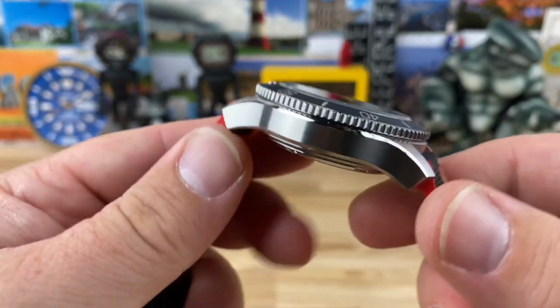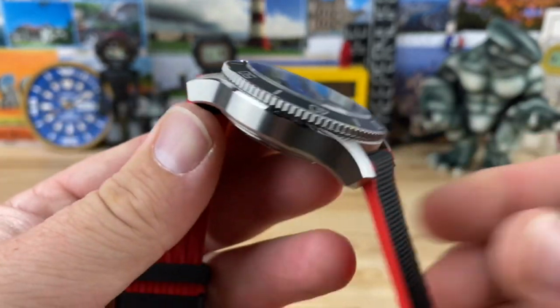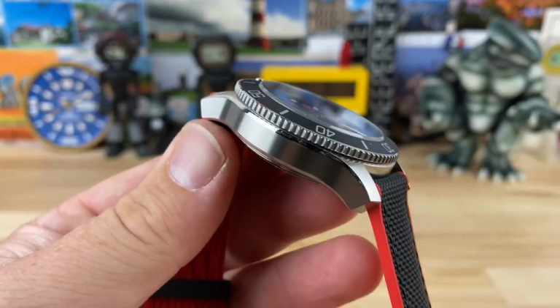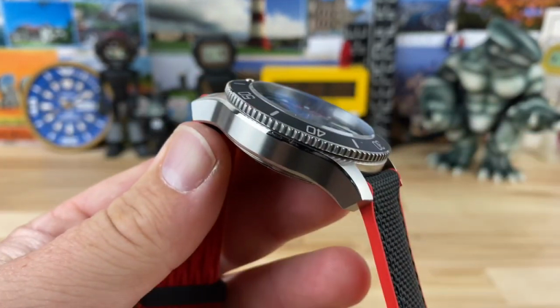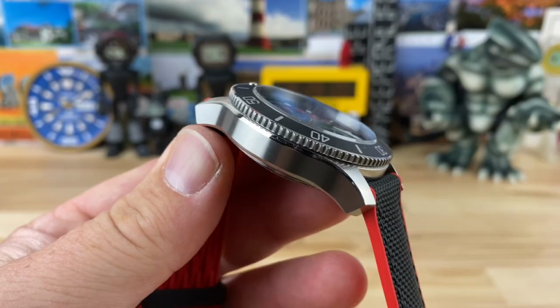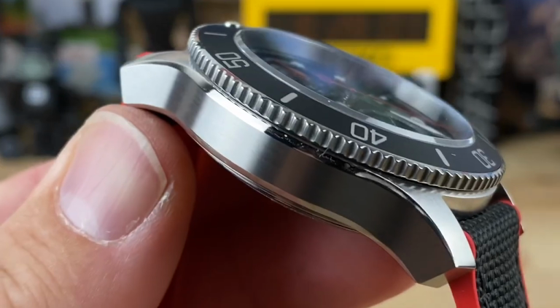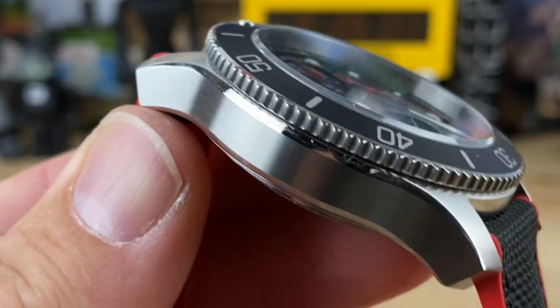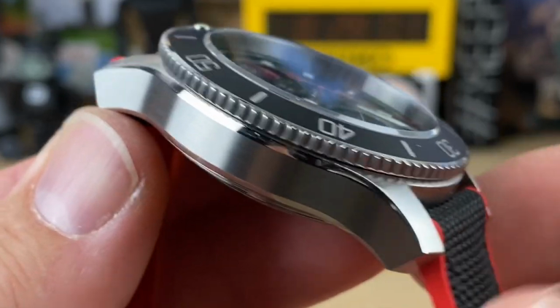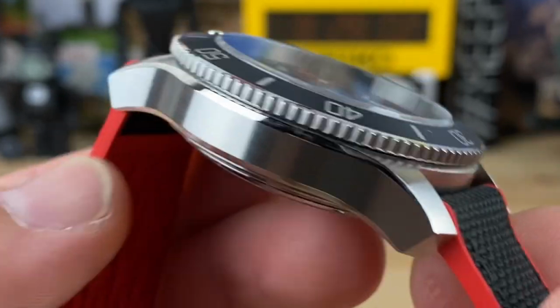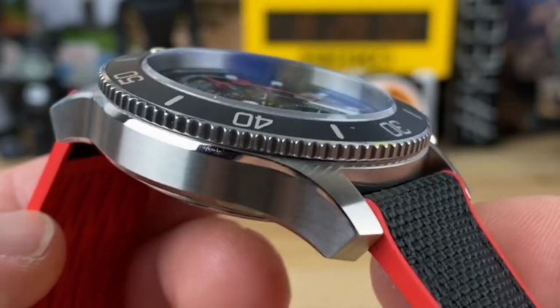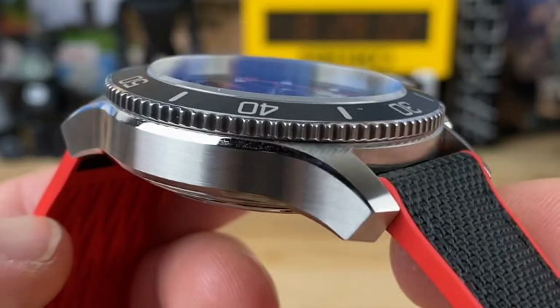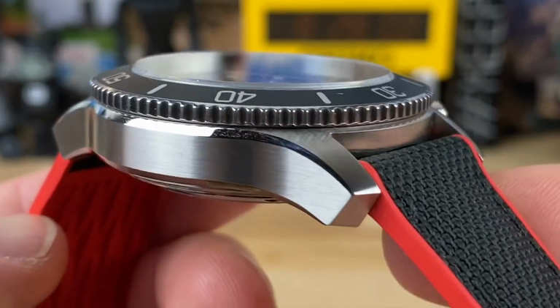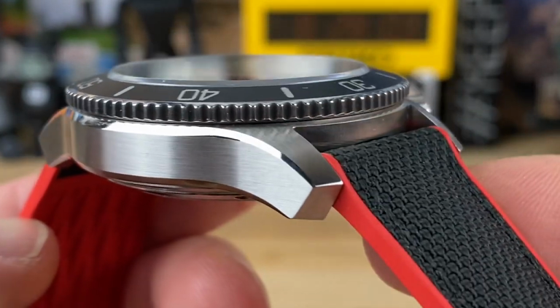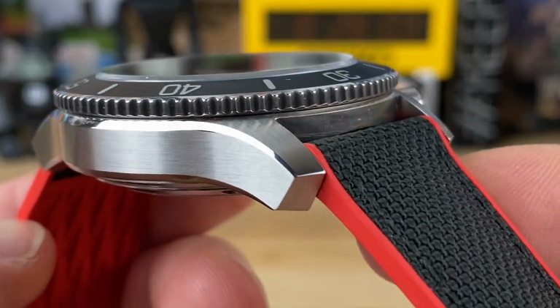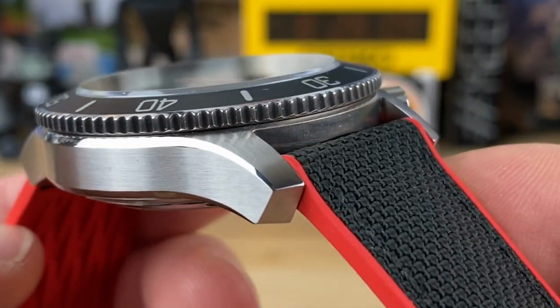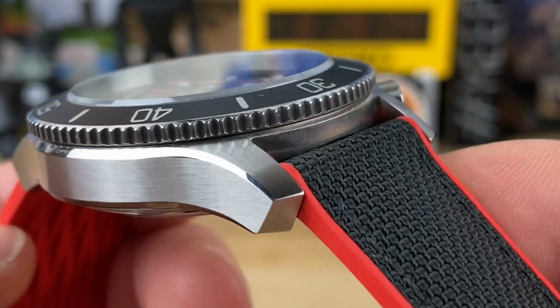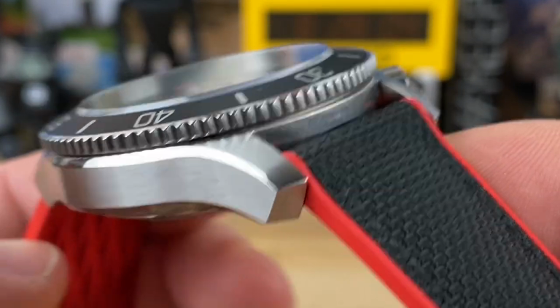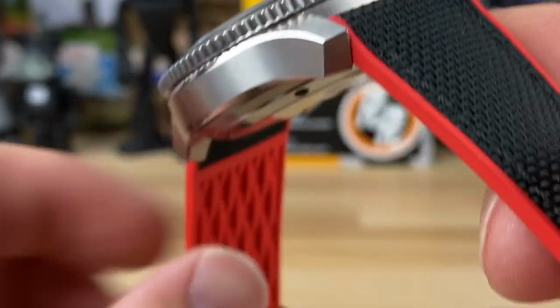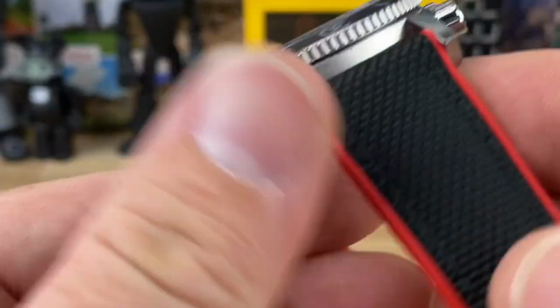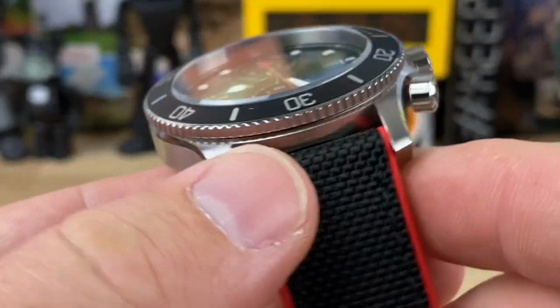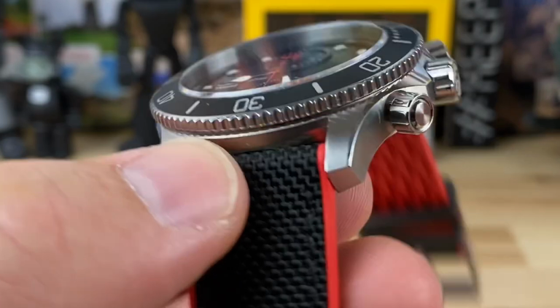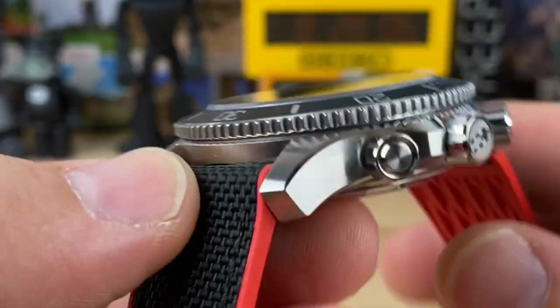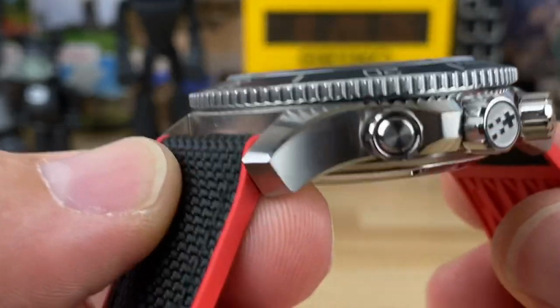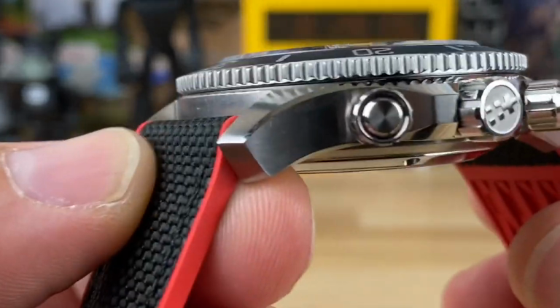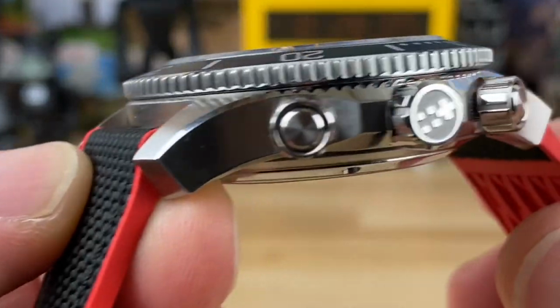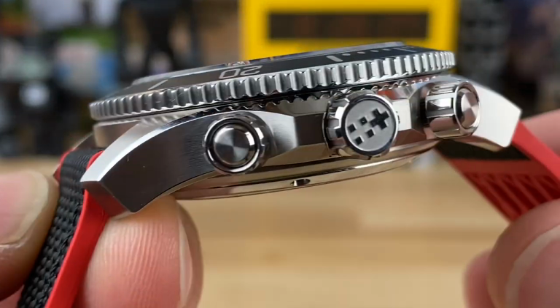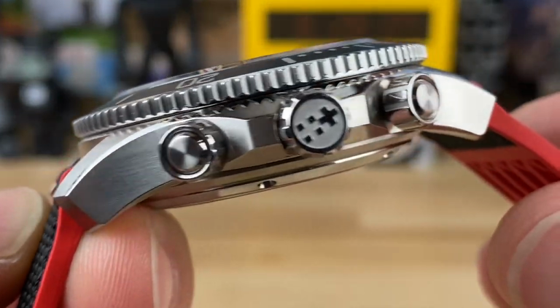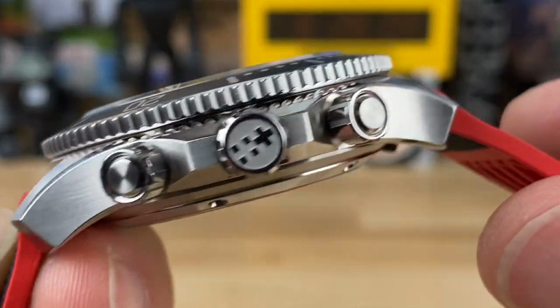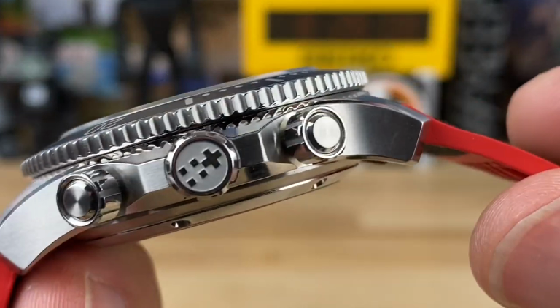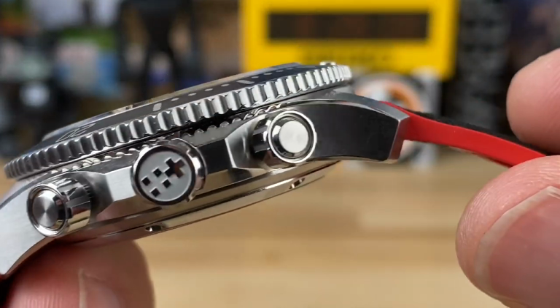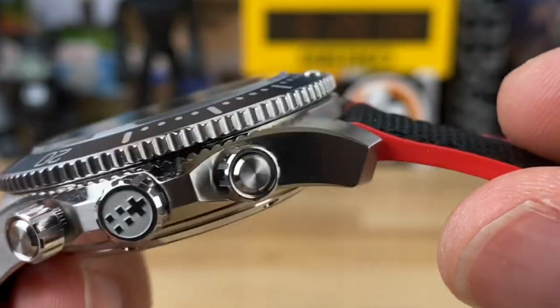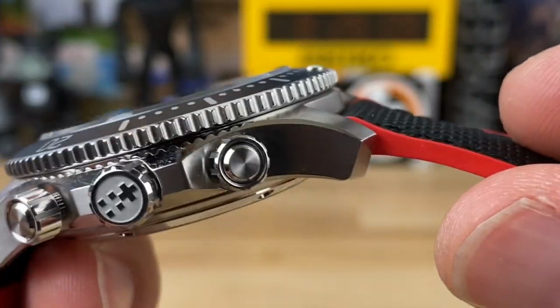The finishing on this case is just like all the other Wards you've seen on the channel — excellent brushwork and a nice polished relief edge.